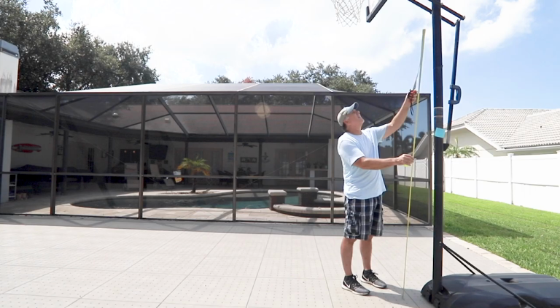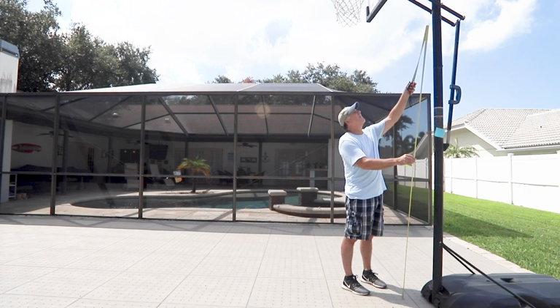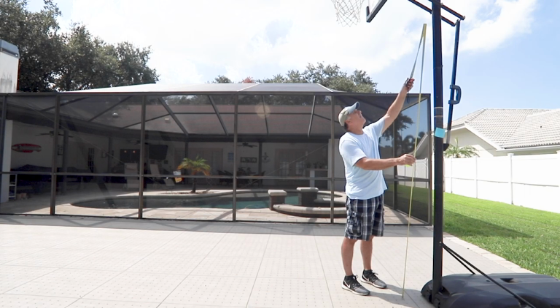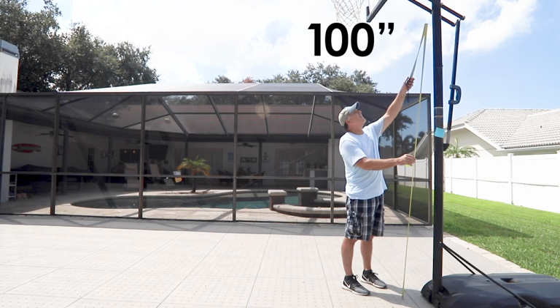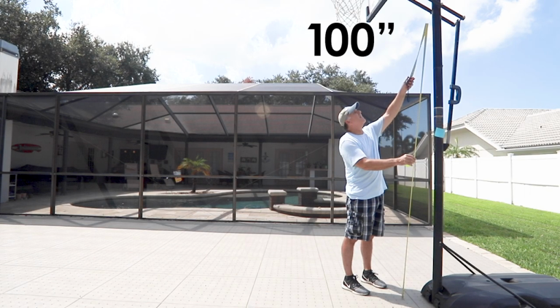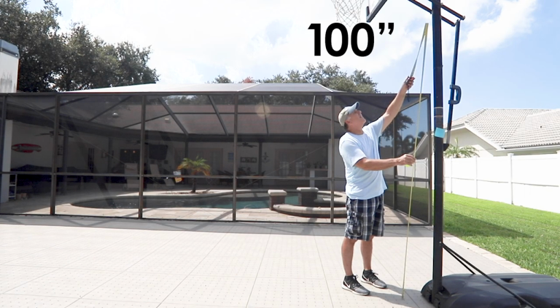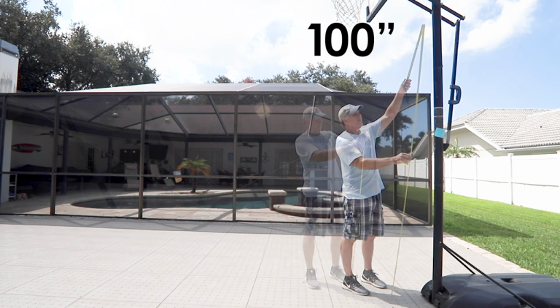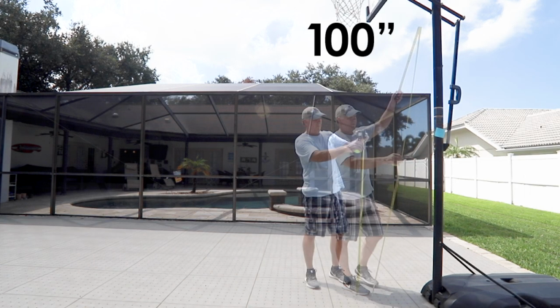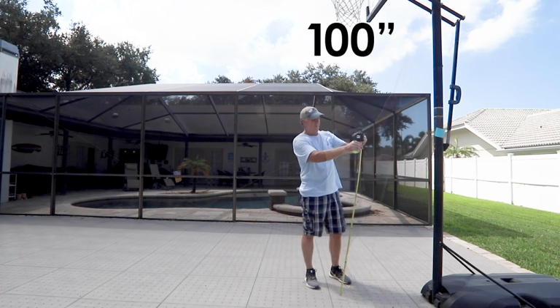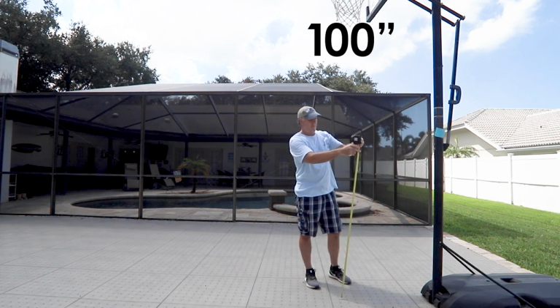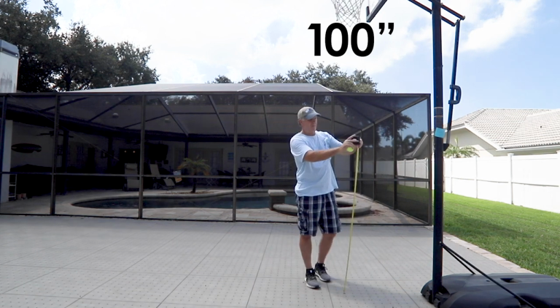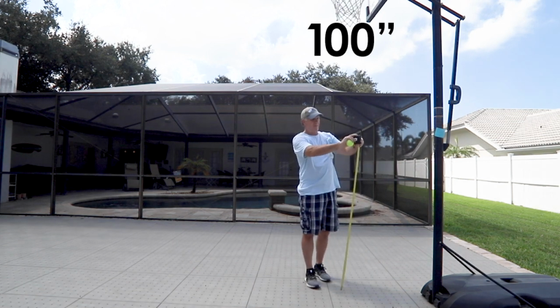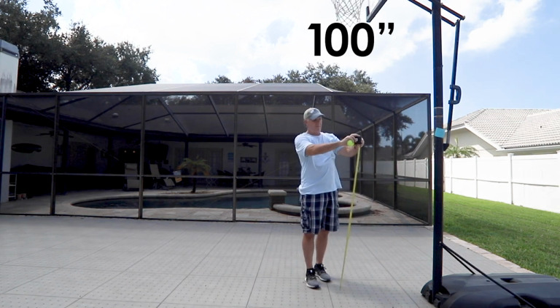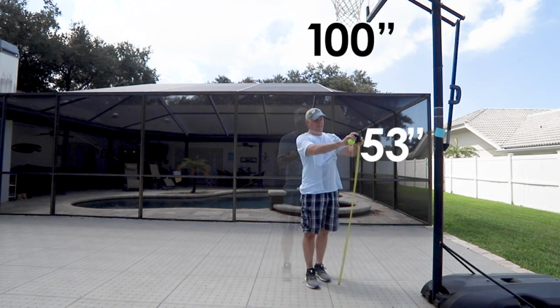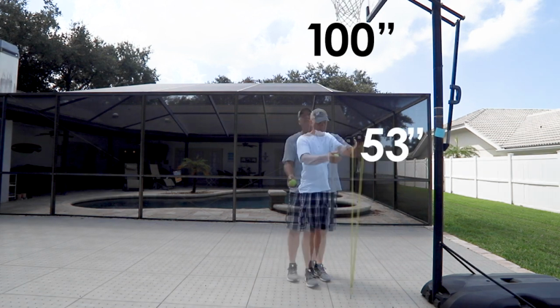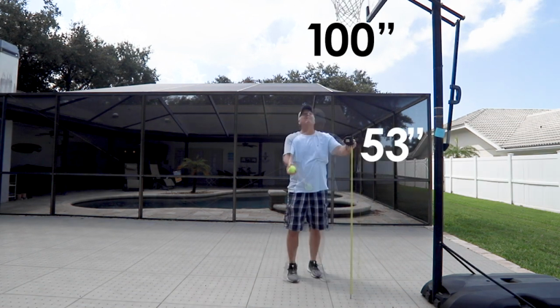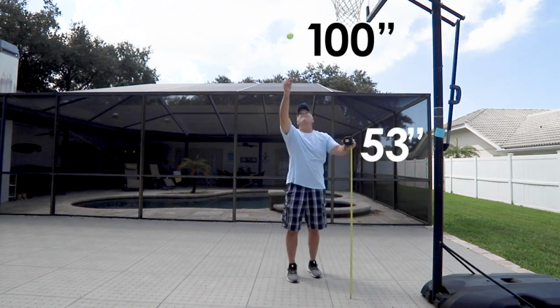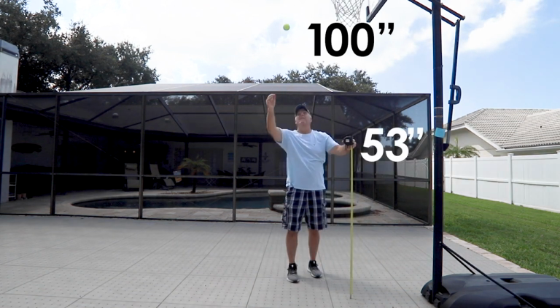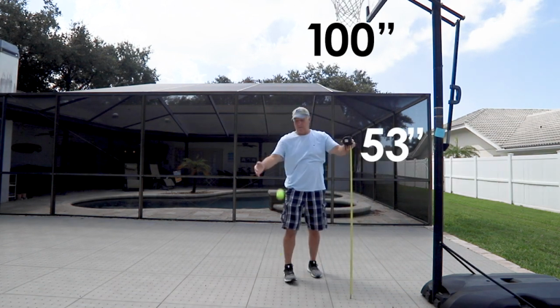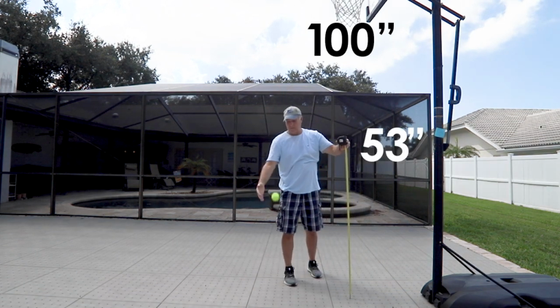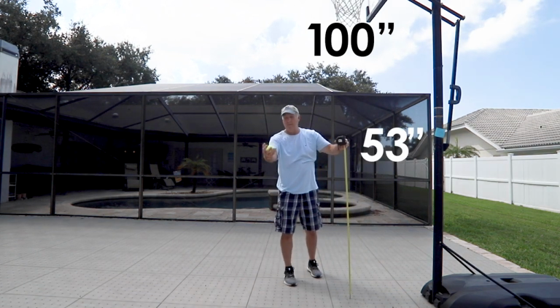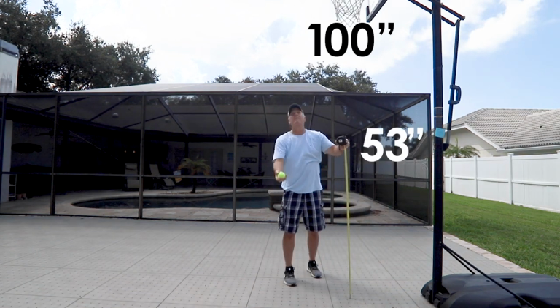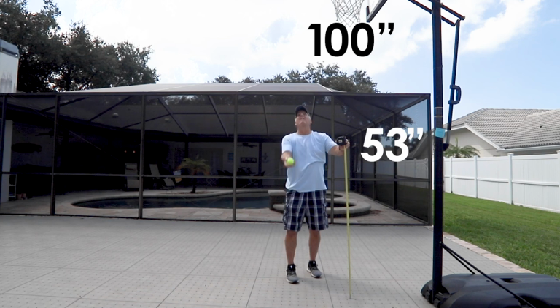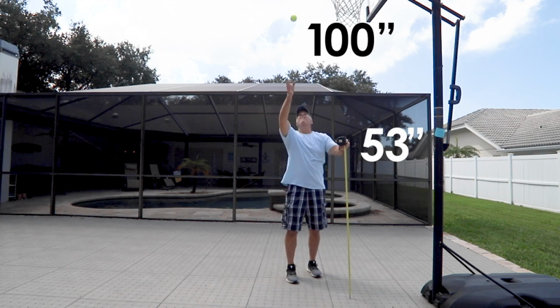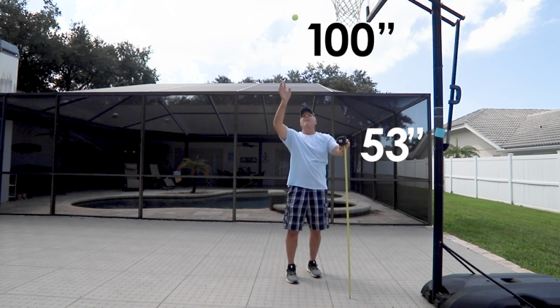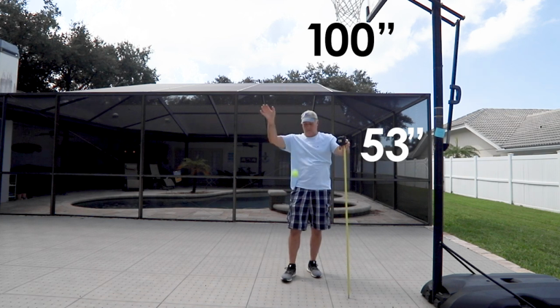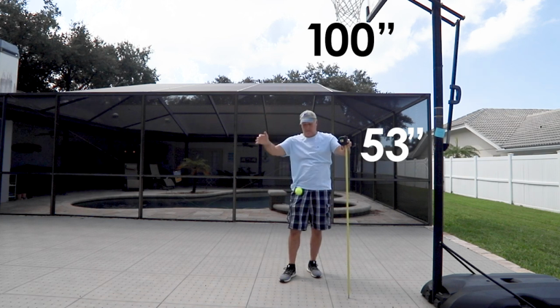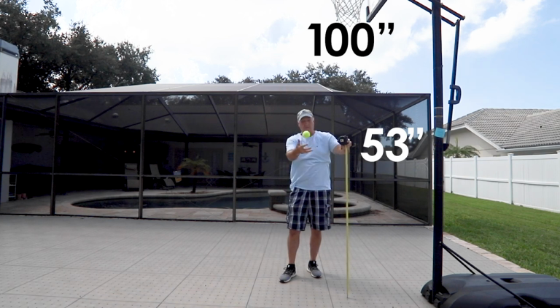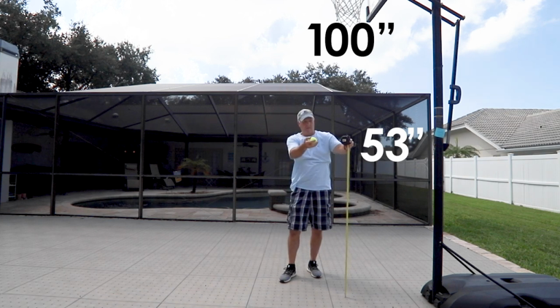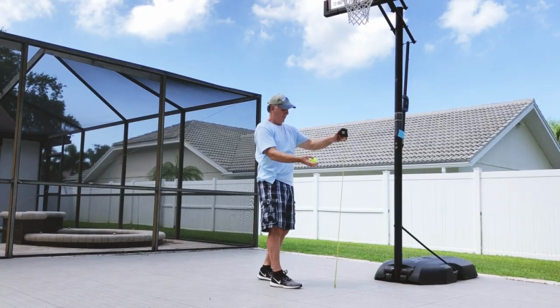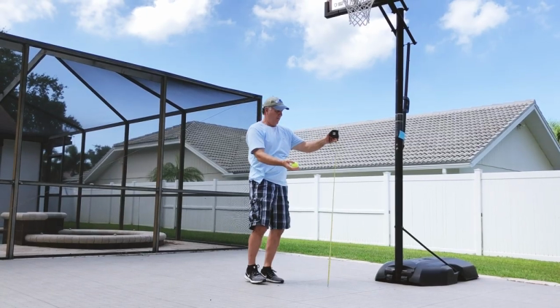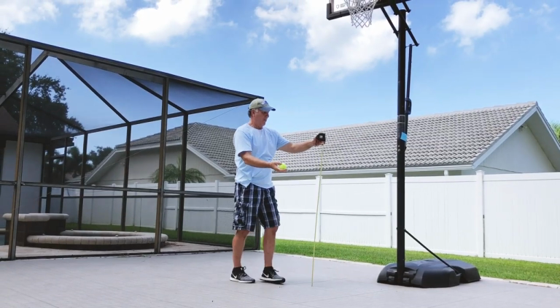According to ITF standards, a tennis ball dropped from 100 inches onto concrete should rebound at least 53 inches. You can see here that when dropping onto ultra base systems courts, we pass with flying colors.